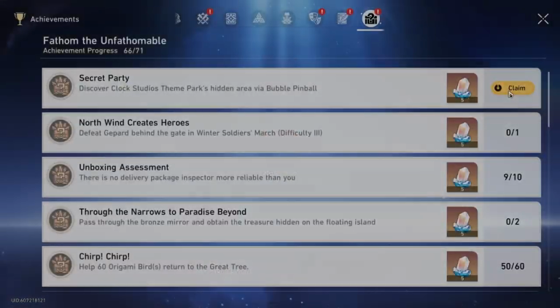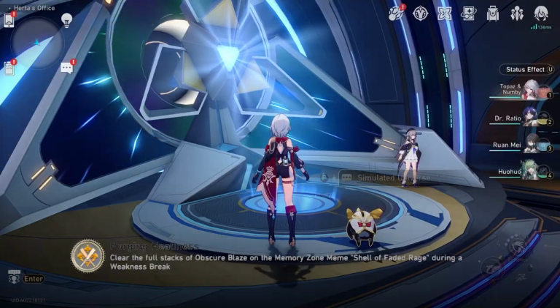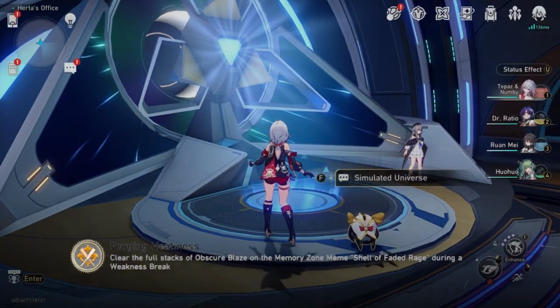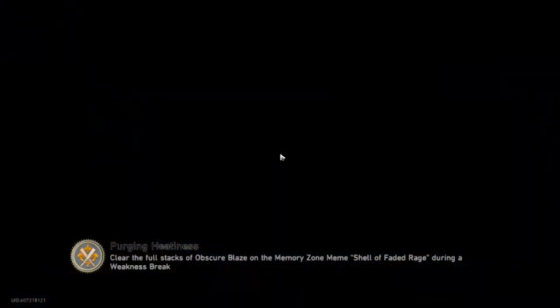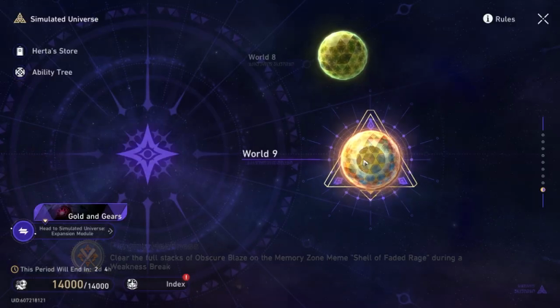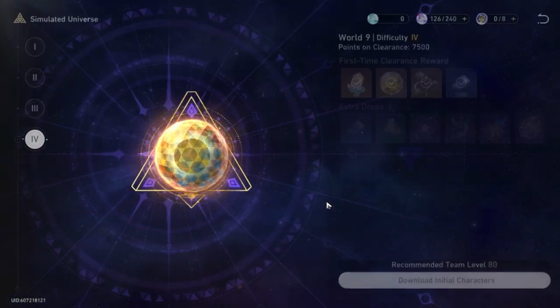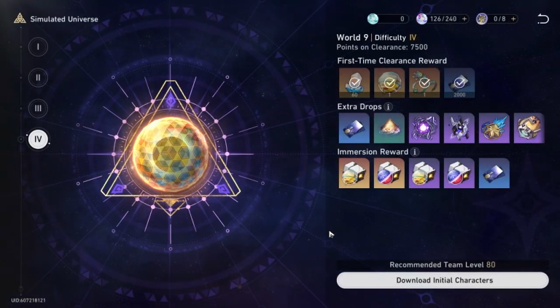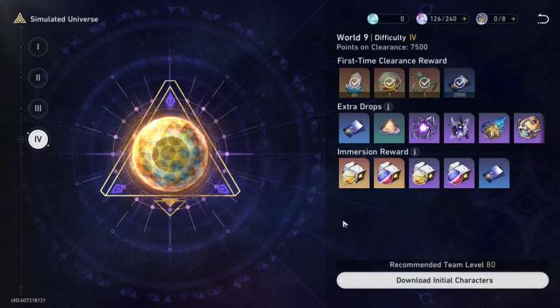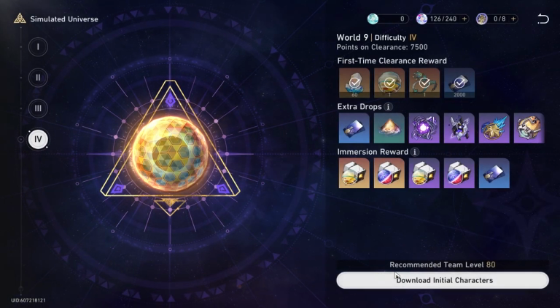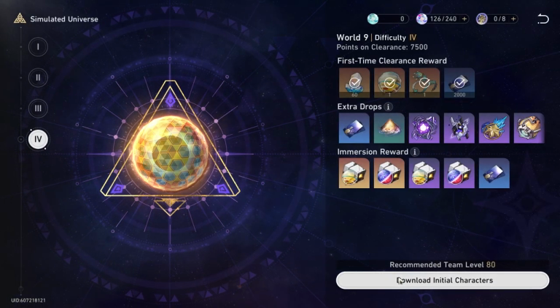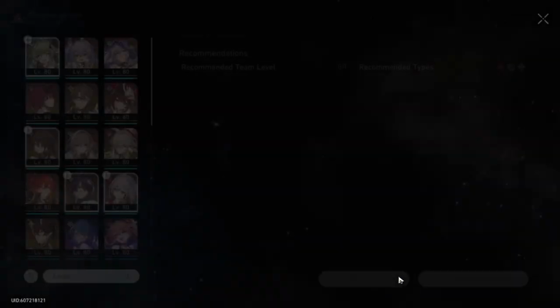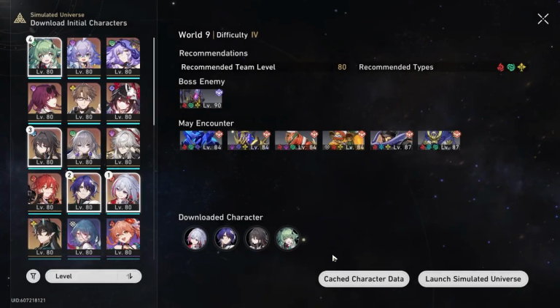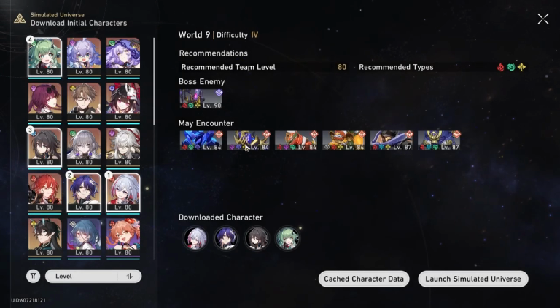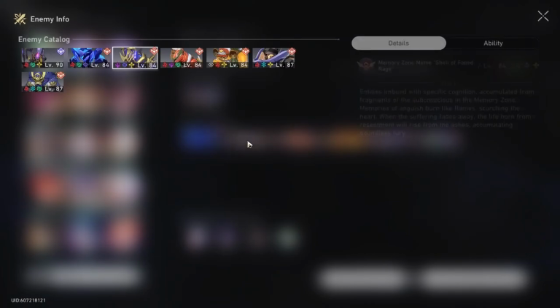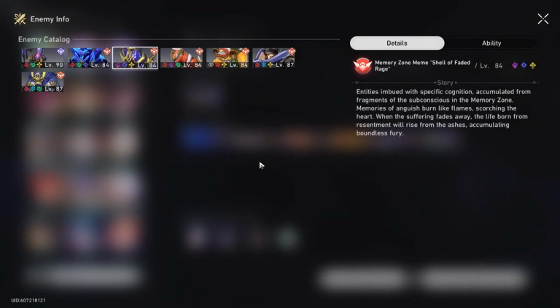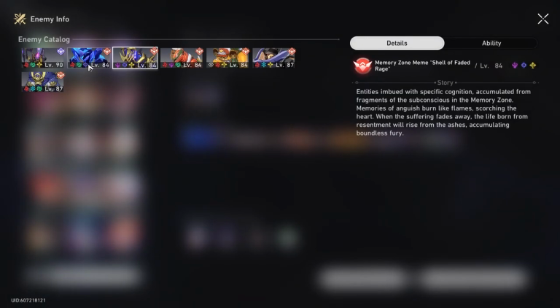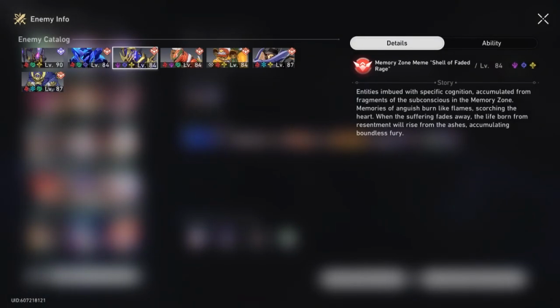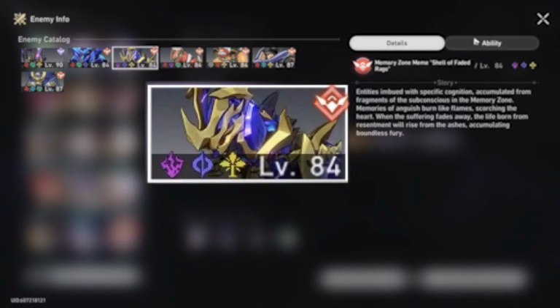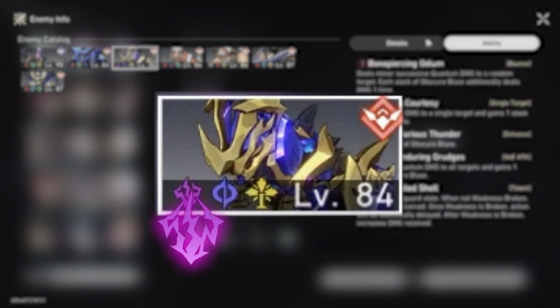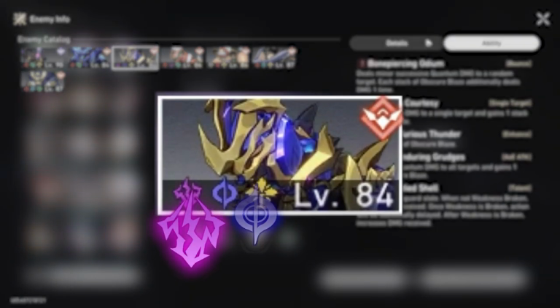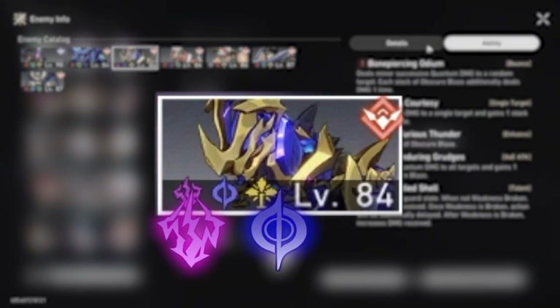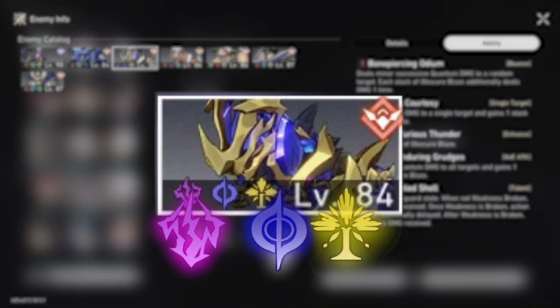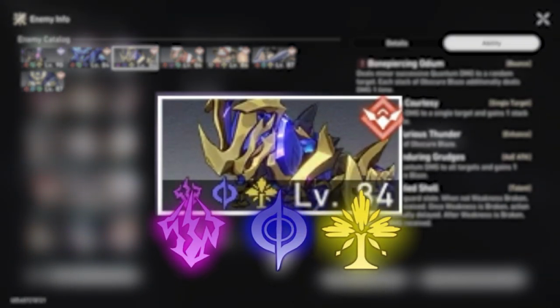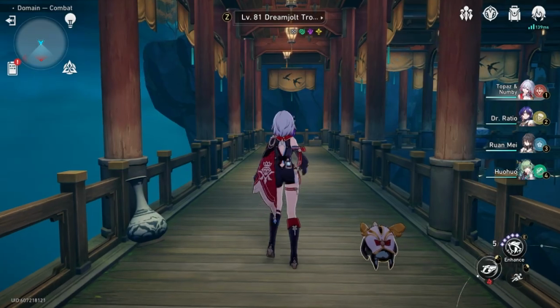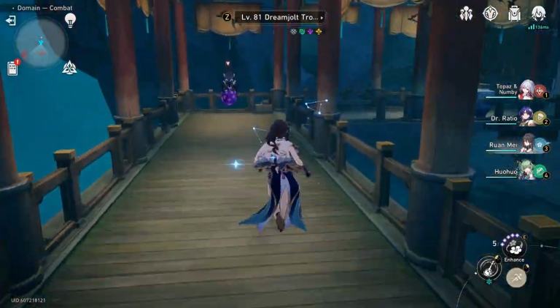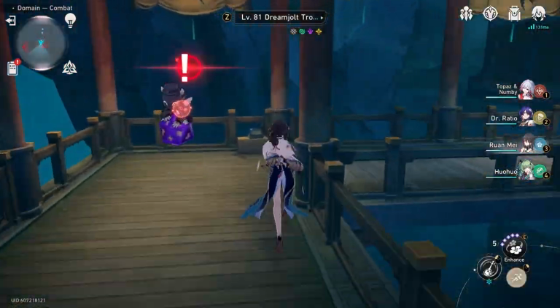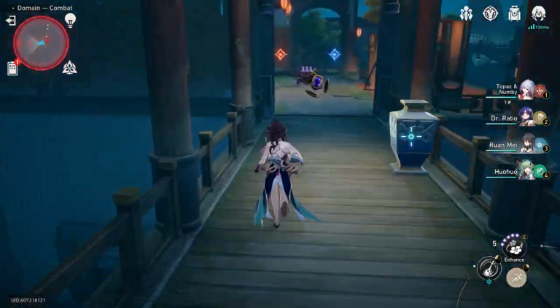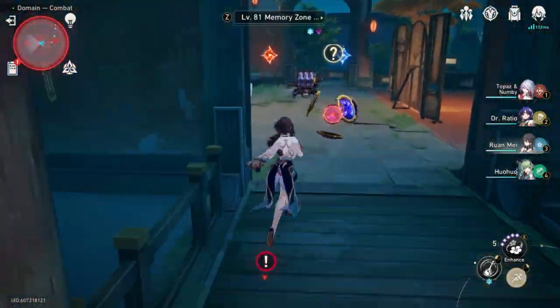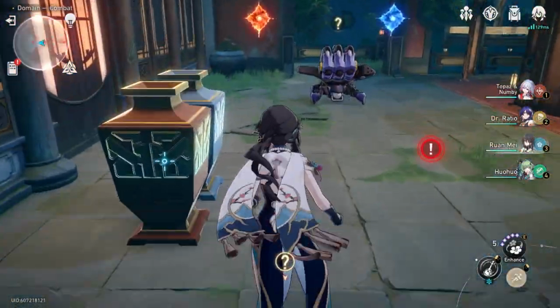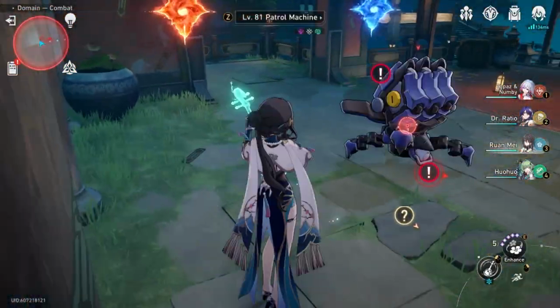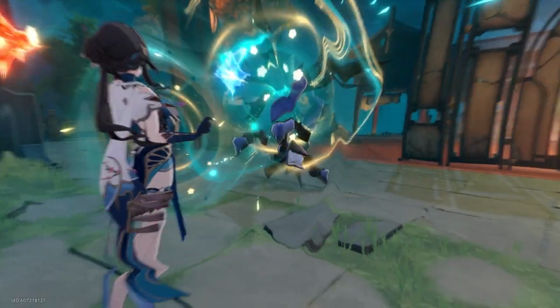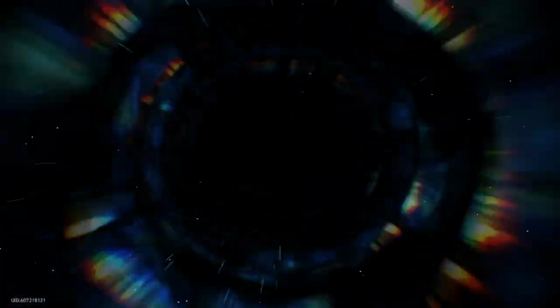We start off at the Simulated Universe and begin a run in World 9. Here you need to build a team that includes only one character of the following elements: lightning, quantum, or imaginary. You just ignore every encounter in the first domain and head straight for the last guy.